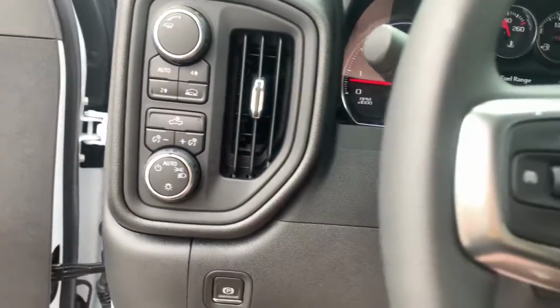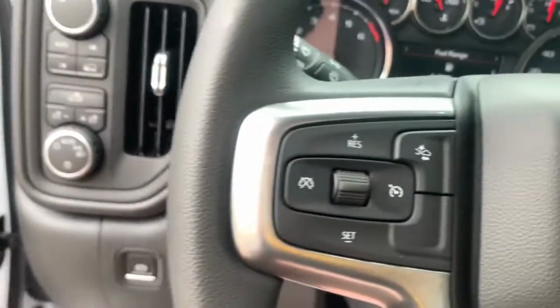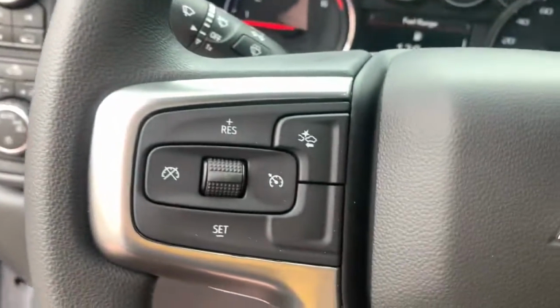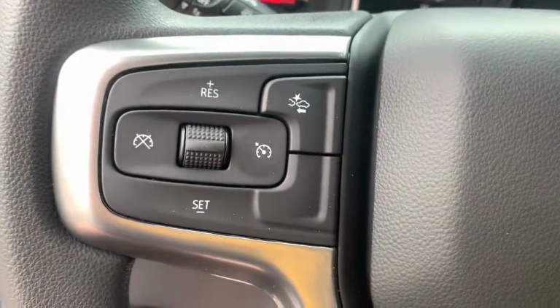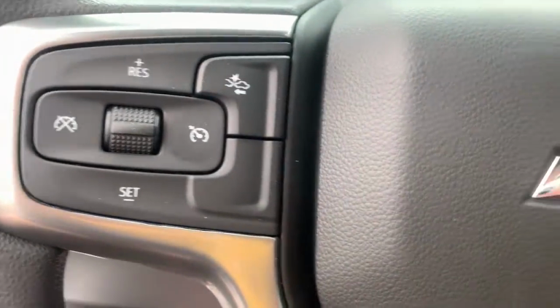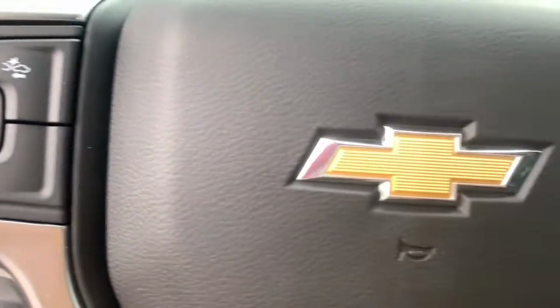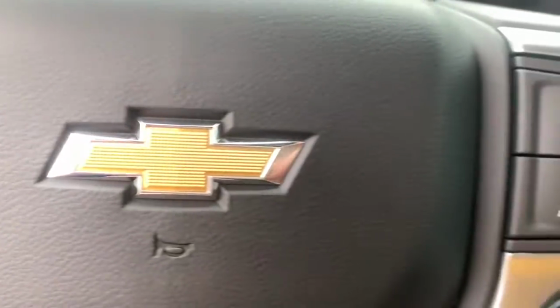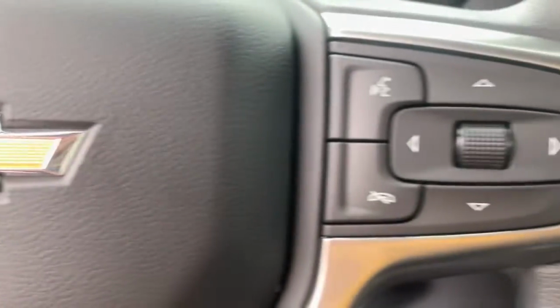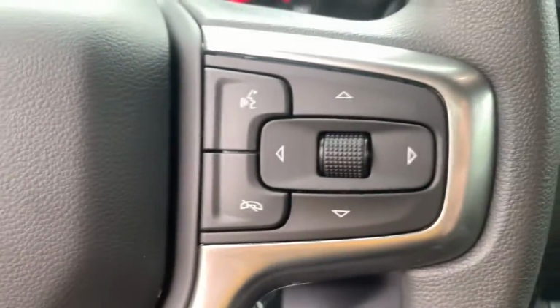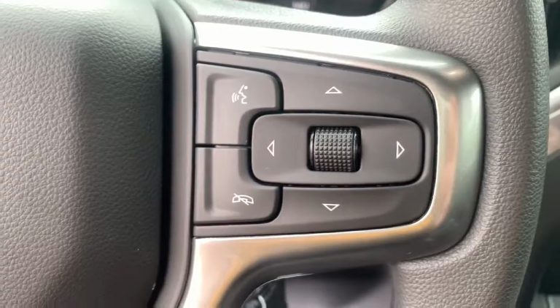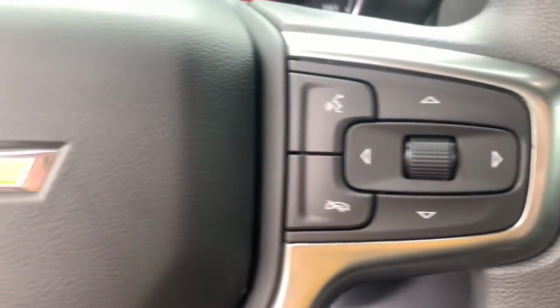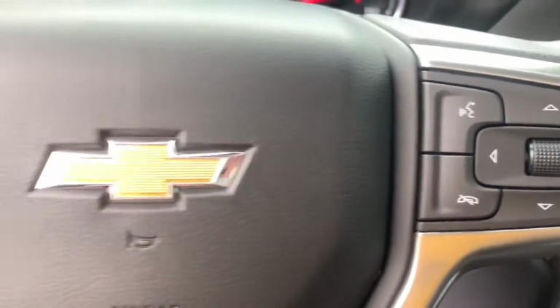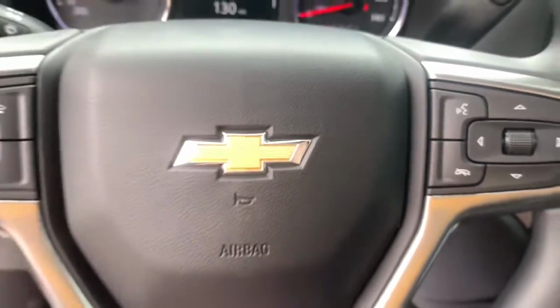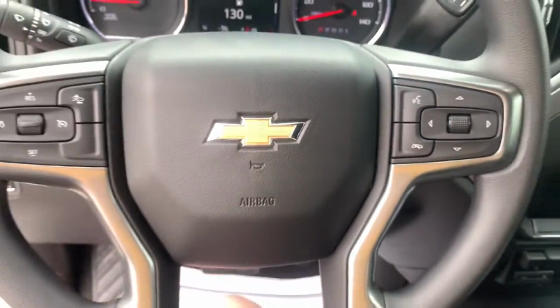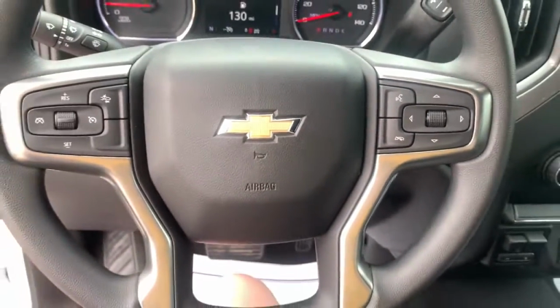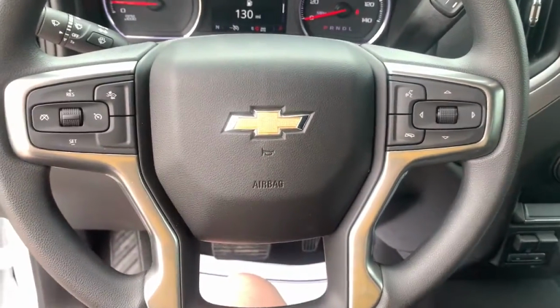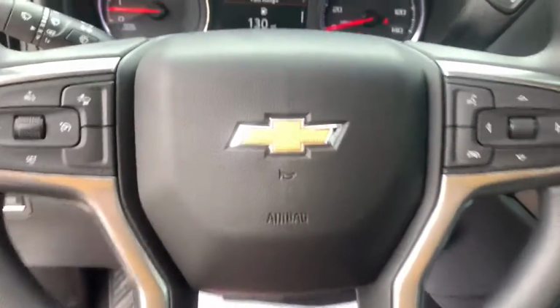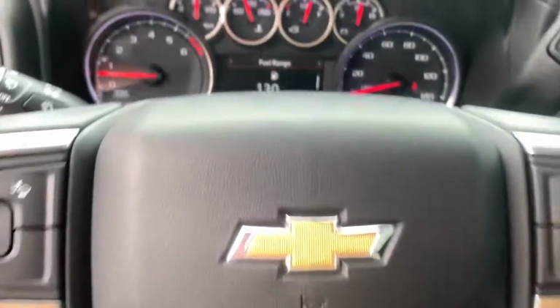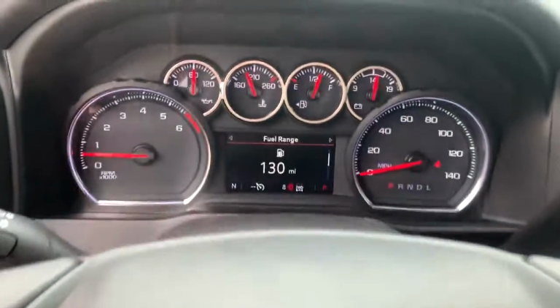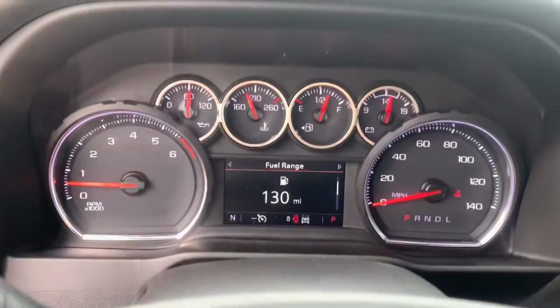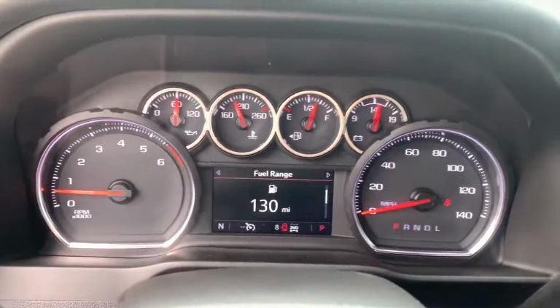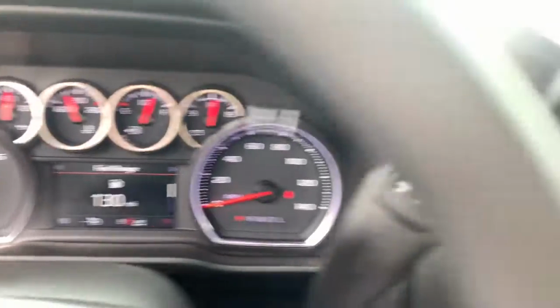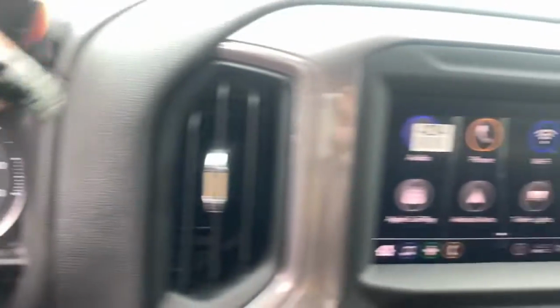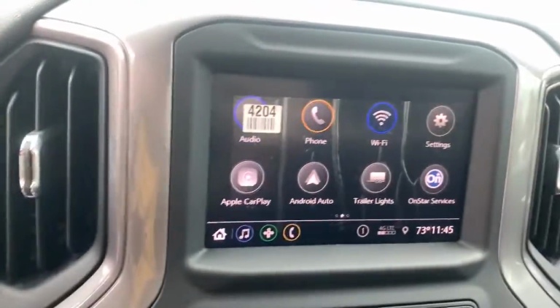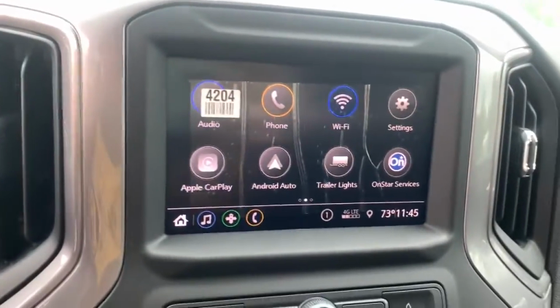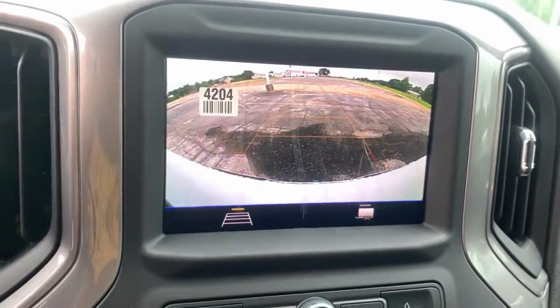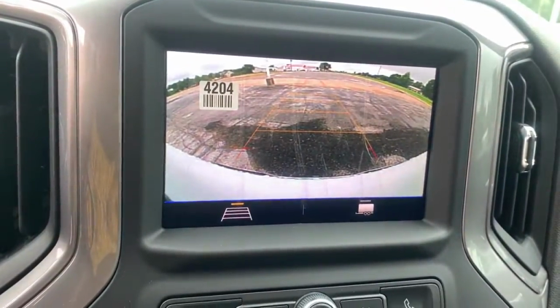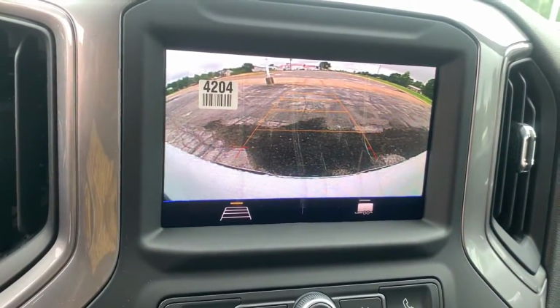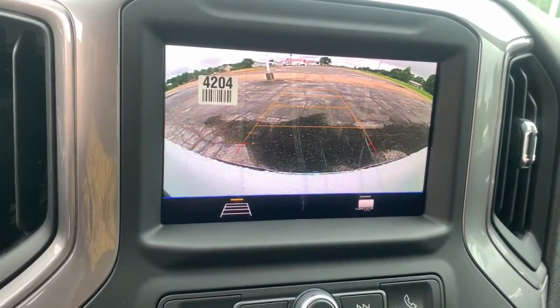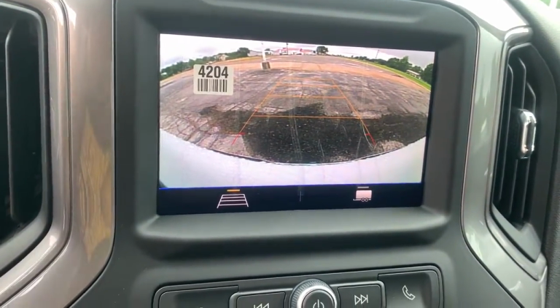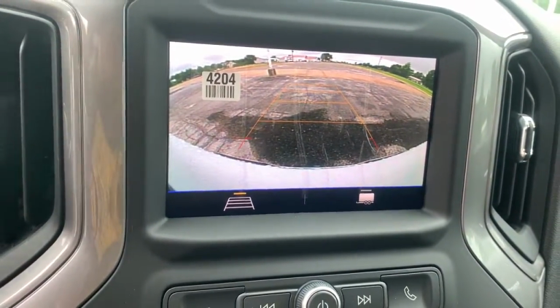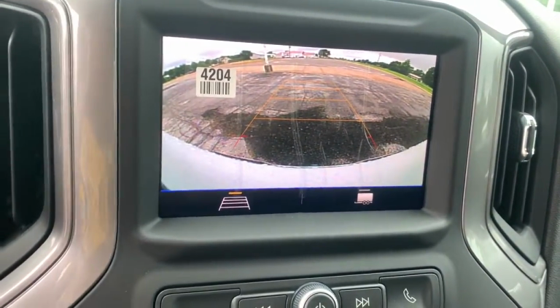These are just some of the great options this vehicle comes with: steering wheel audio controls, electronic stability control, trip computer, power windows, four-wheel disc brakes, power door locks, power steering.